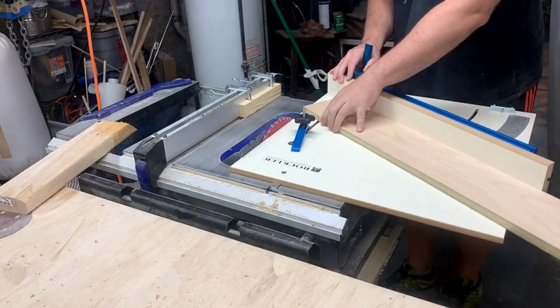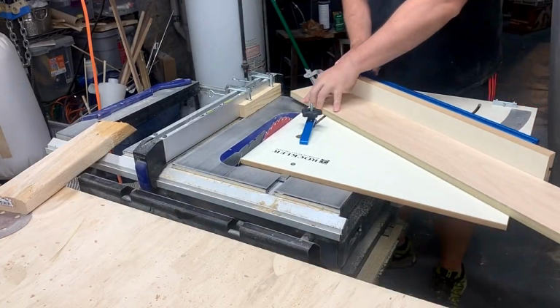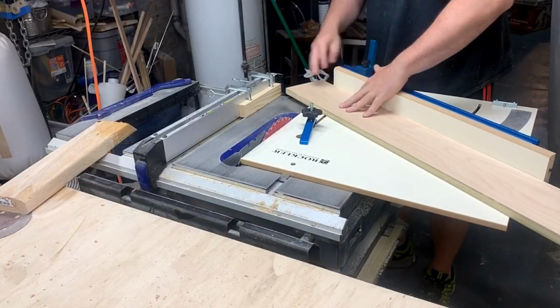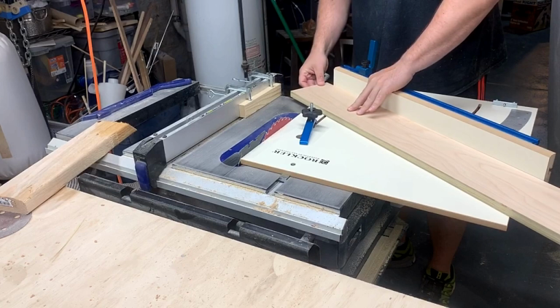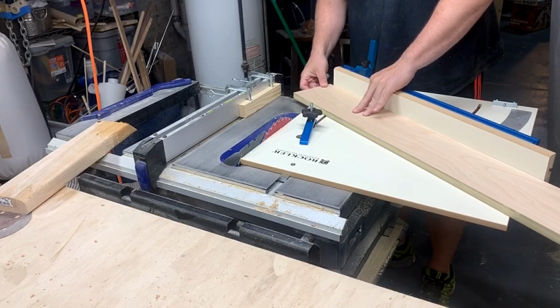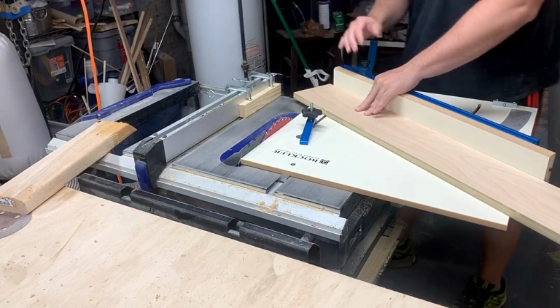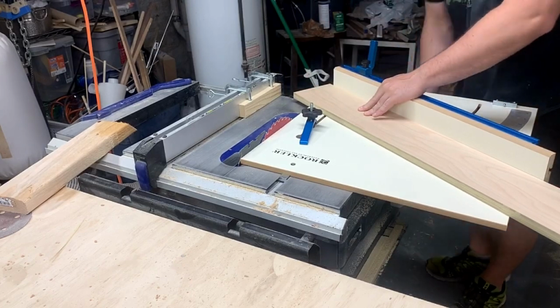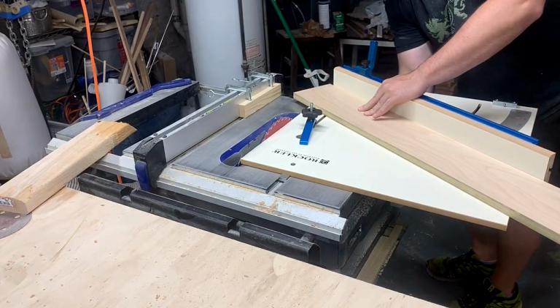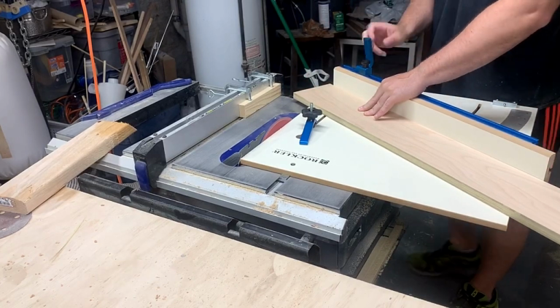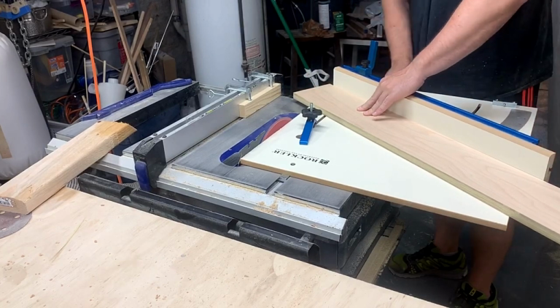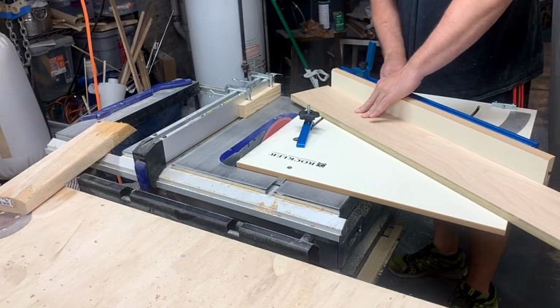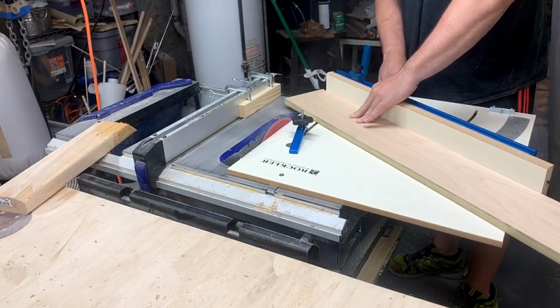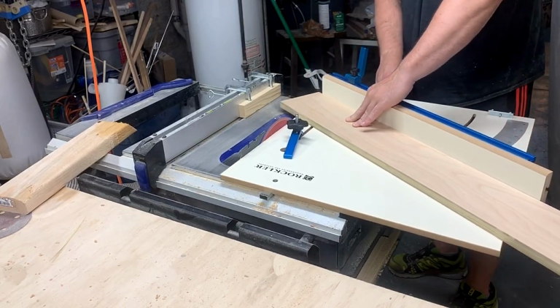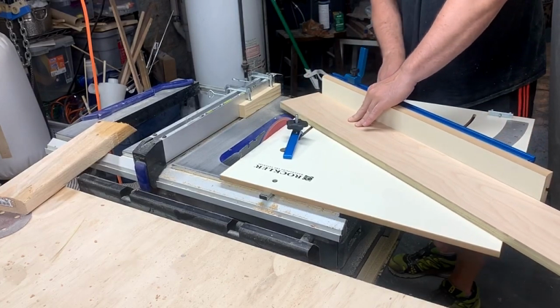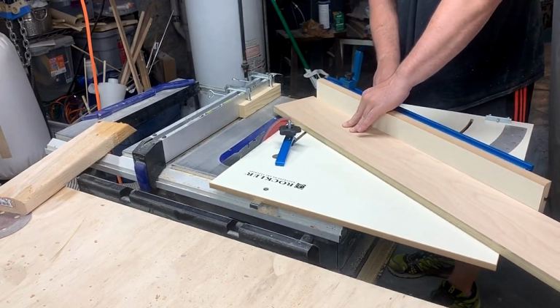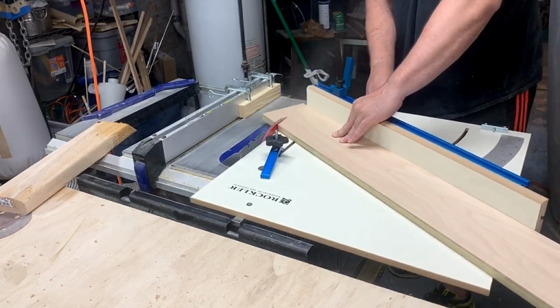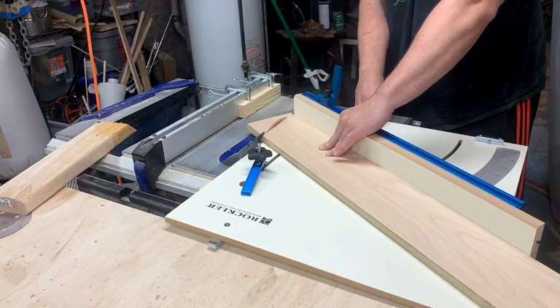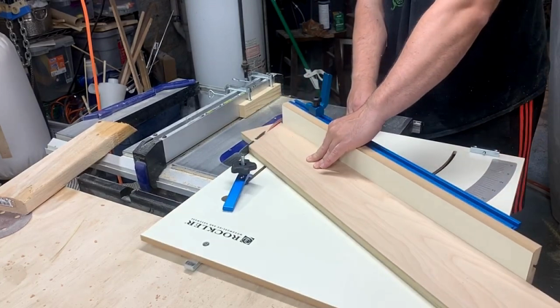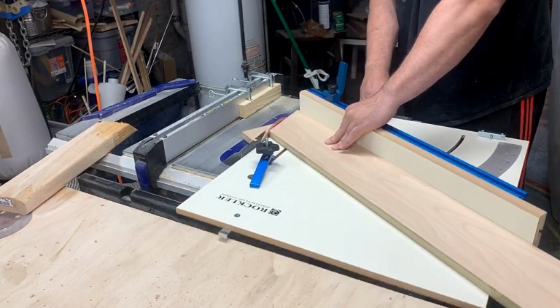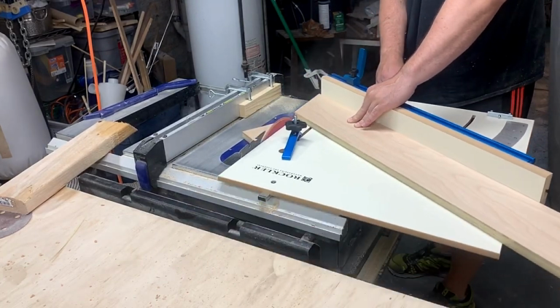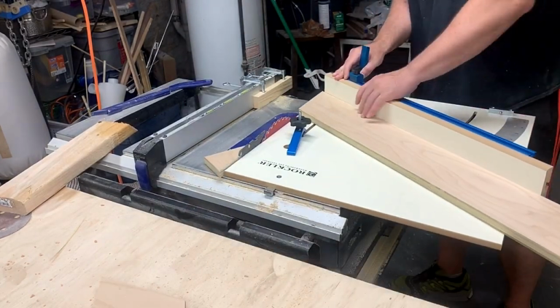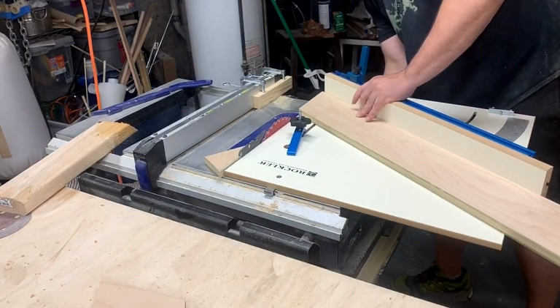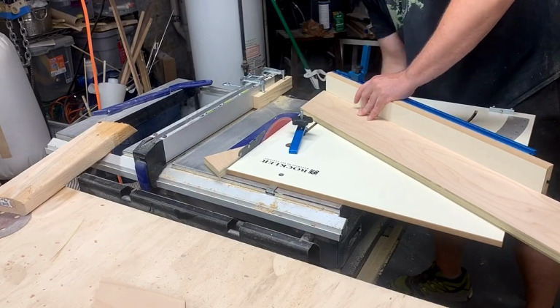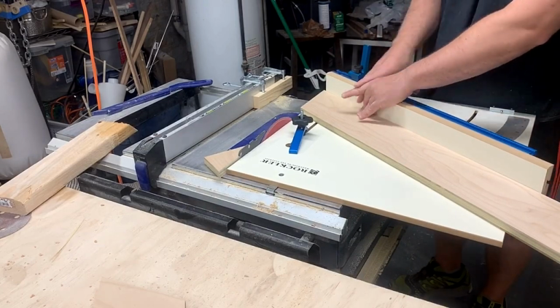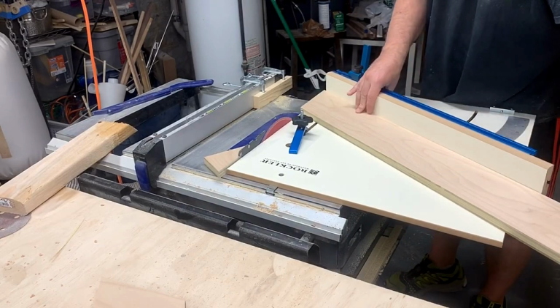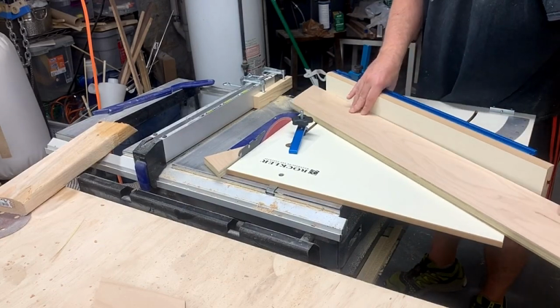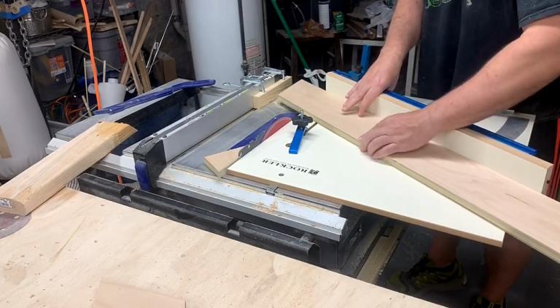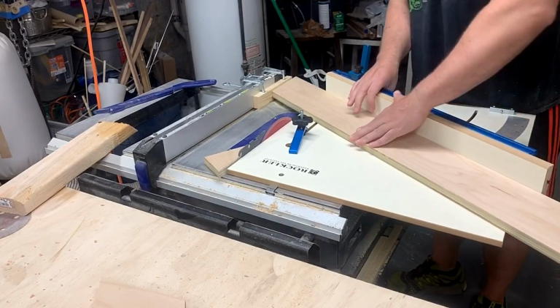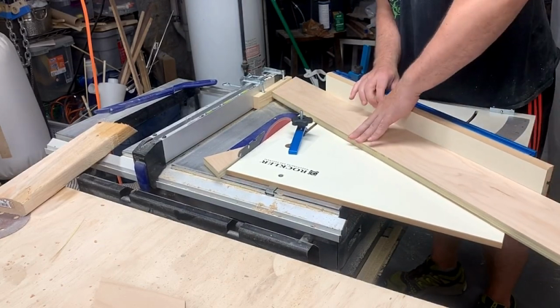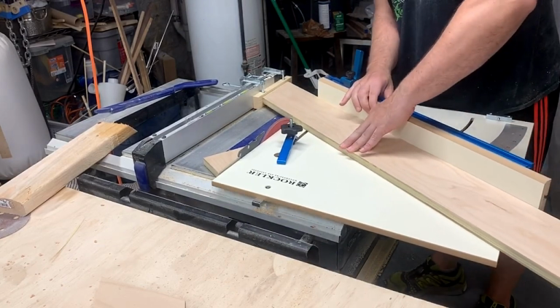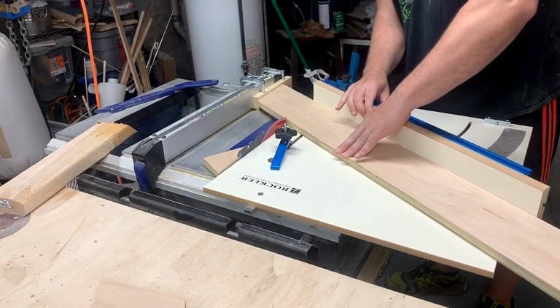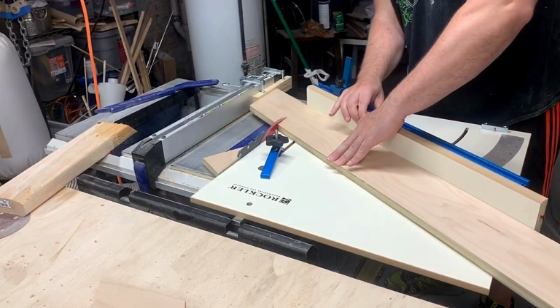I spent the next 20 minutes knocking these pieces out. The first cut is just waste to establish the angle, then you can bring your piece all the way to the spacer.